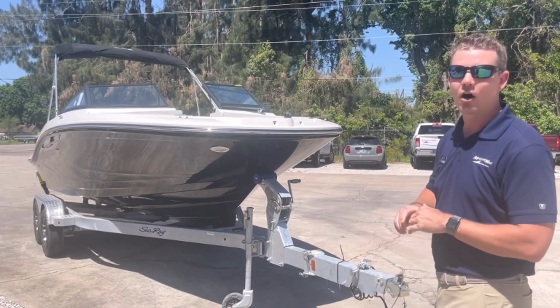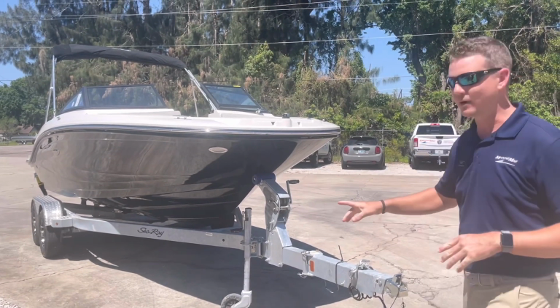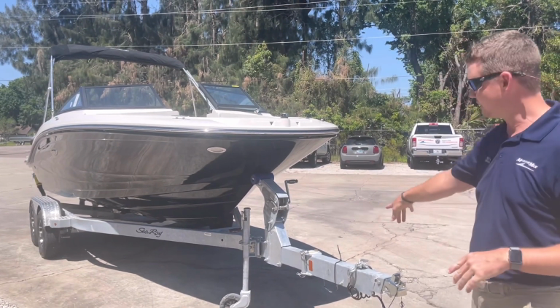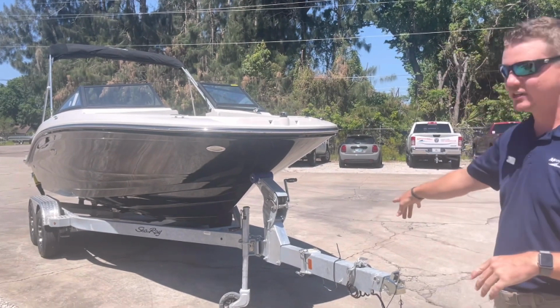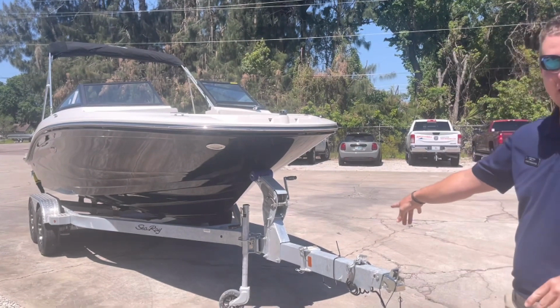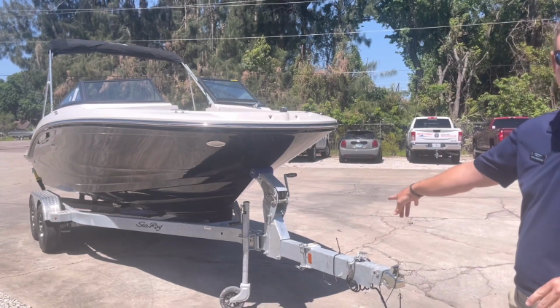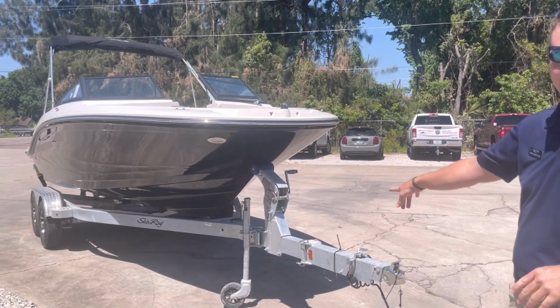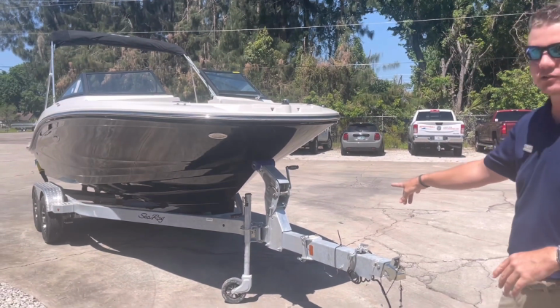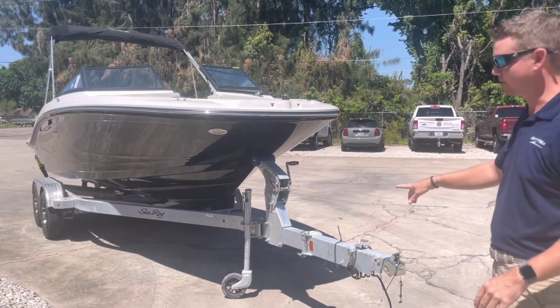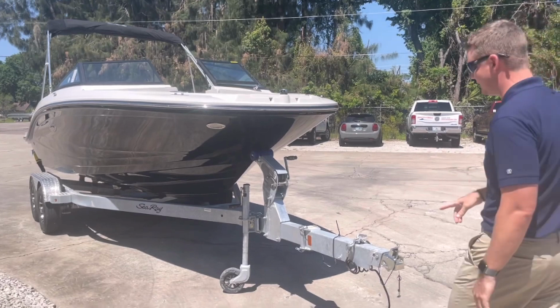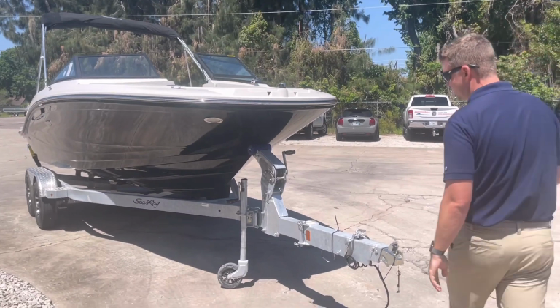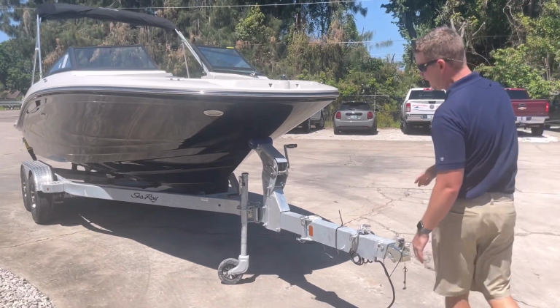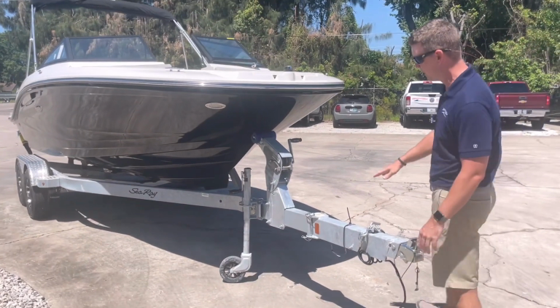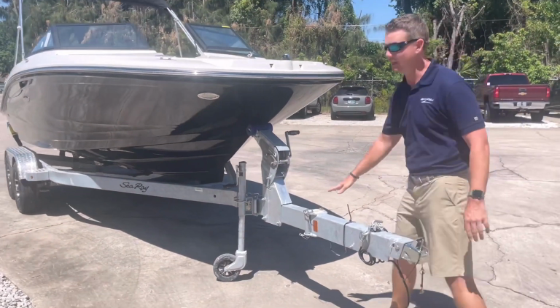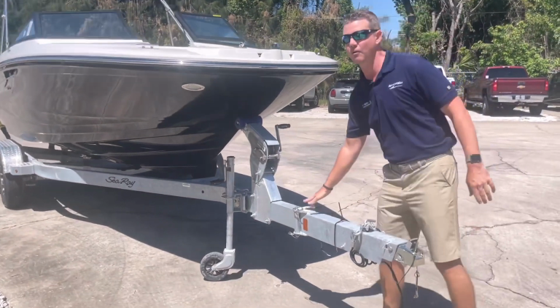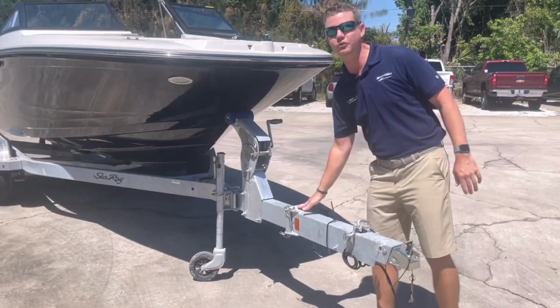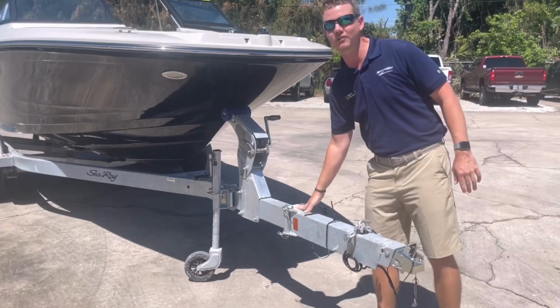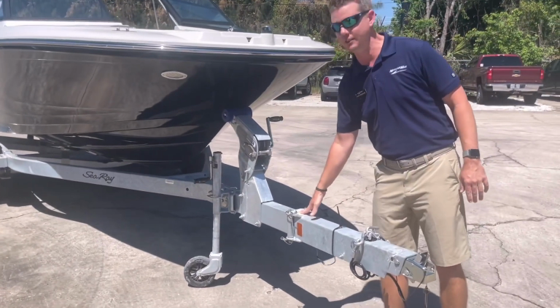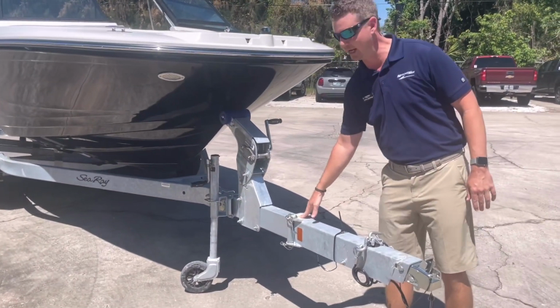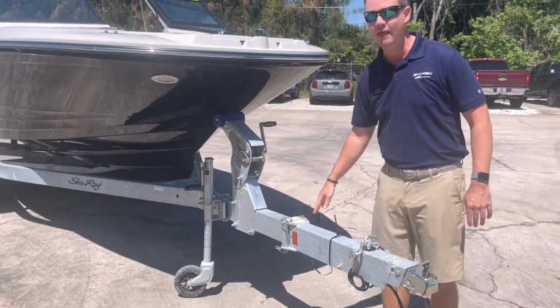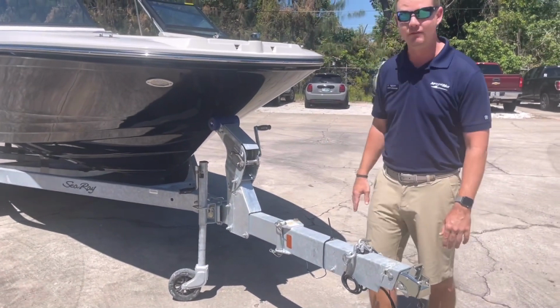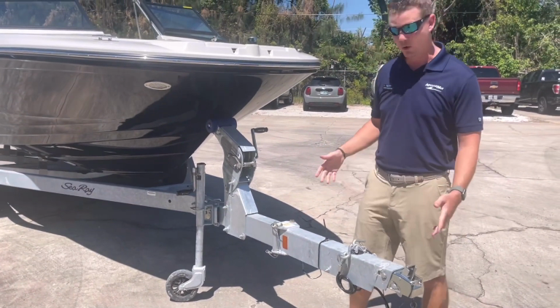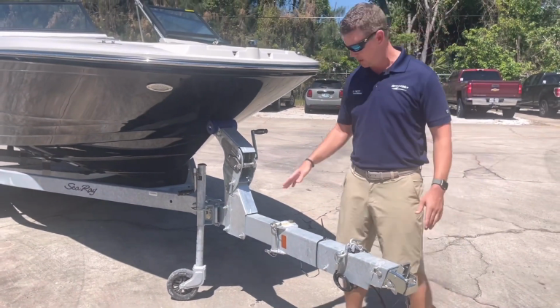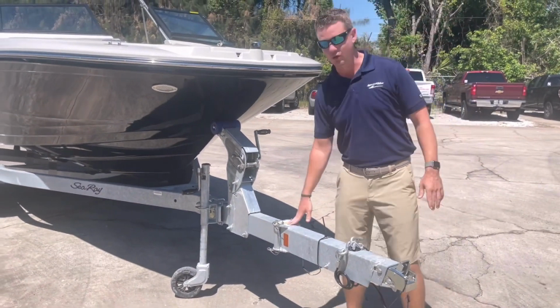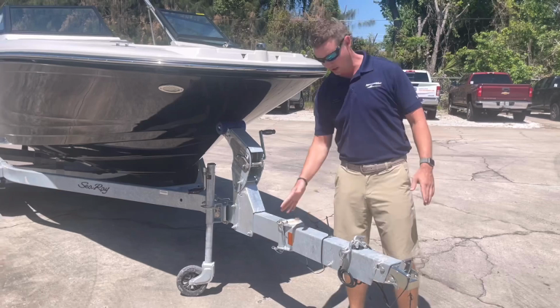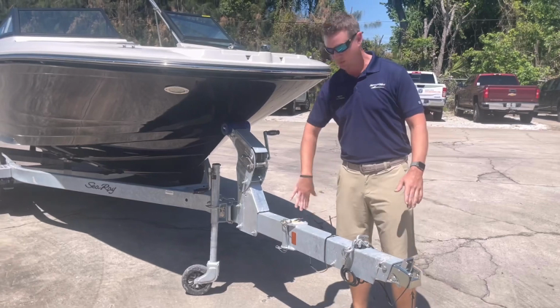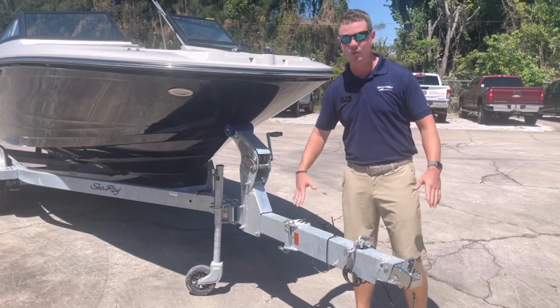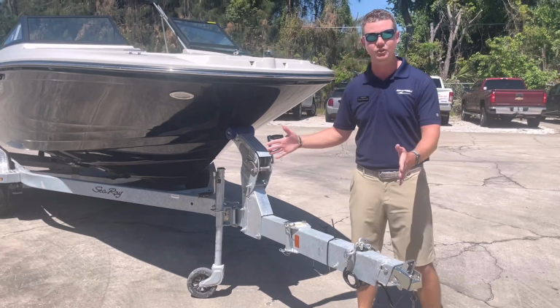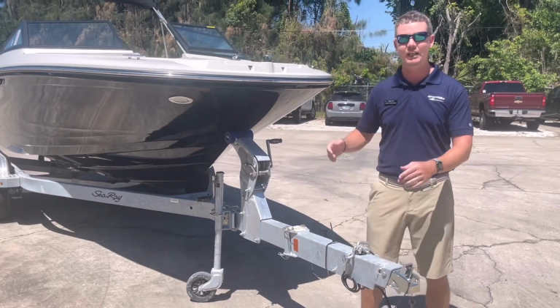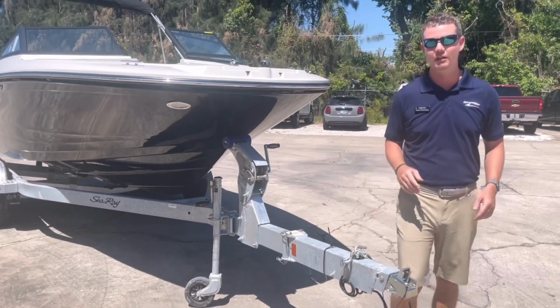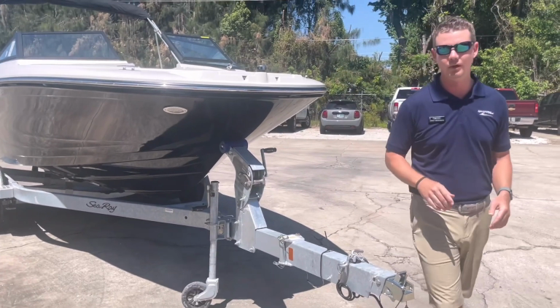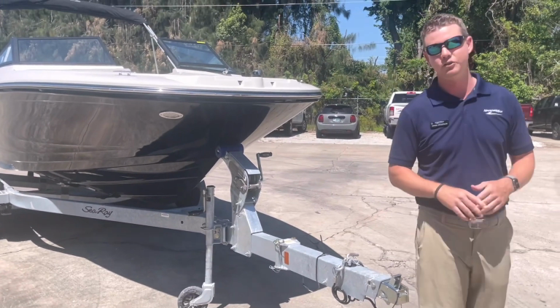On its trailer, this does have a breakaway tongue, so it's nice to be able to fit in a garage, or if you have a tight spot that you have to store this boat. This whole tongue does break away, so you can collapse it in a little bit closer.